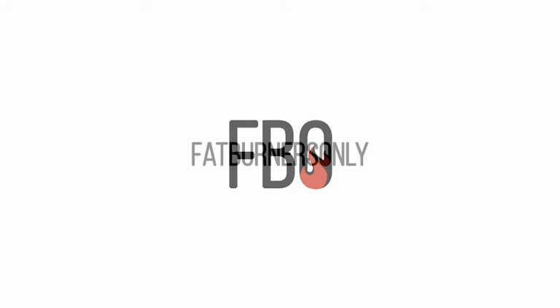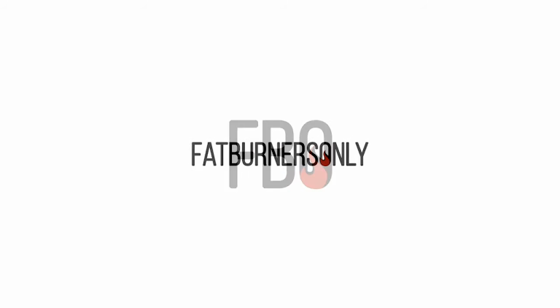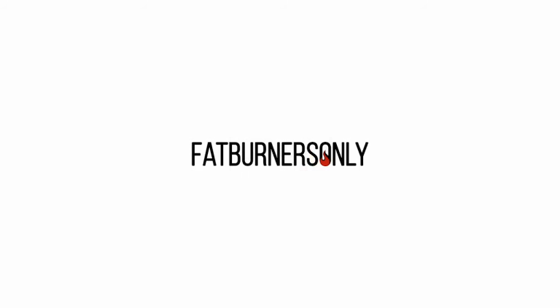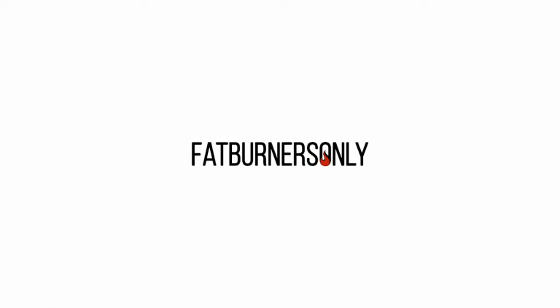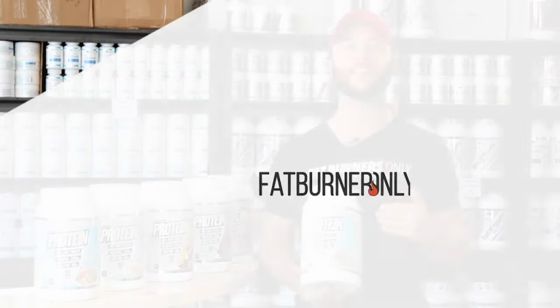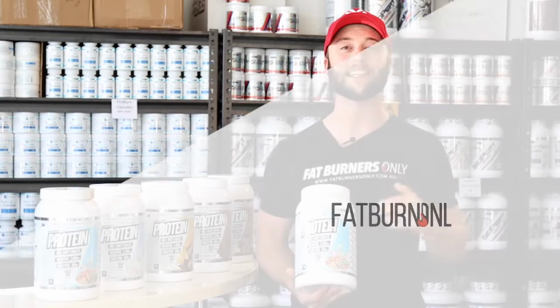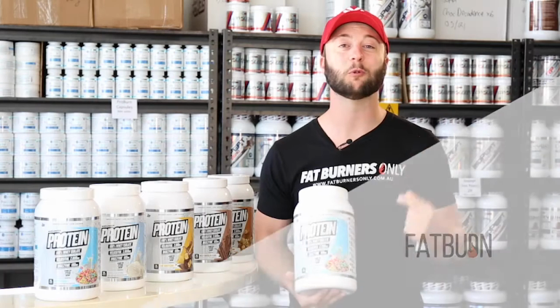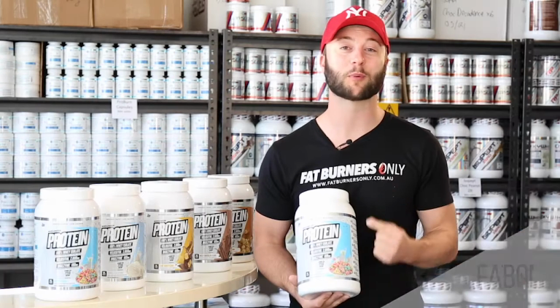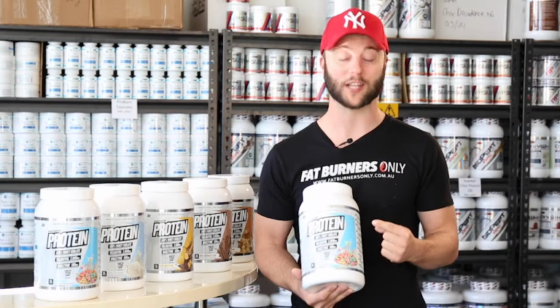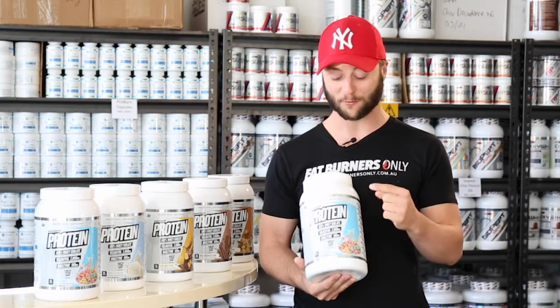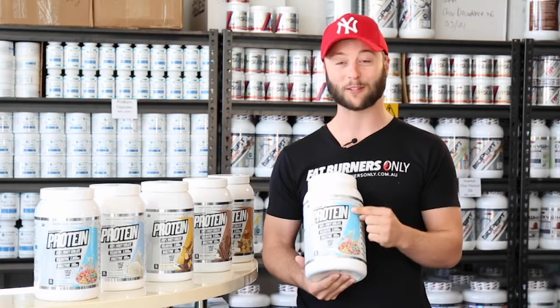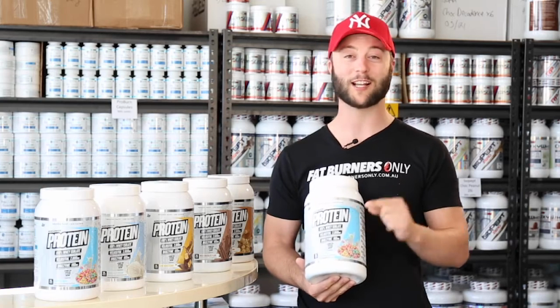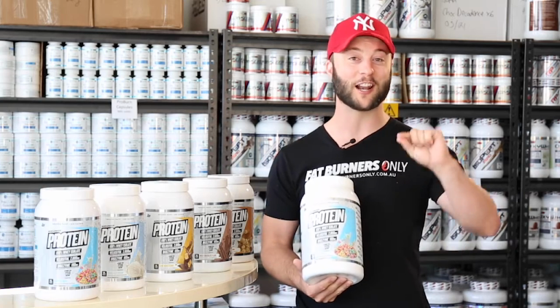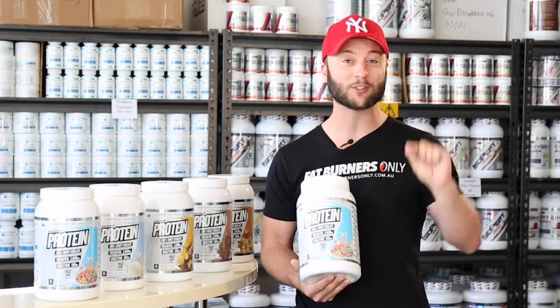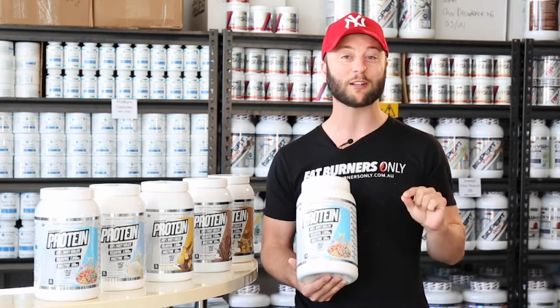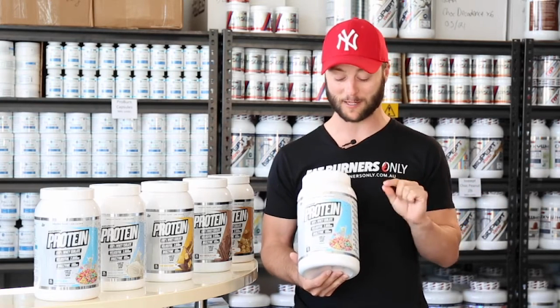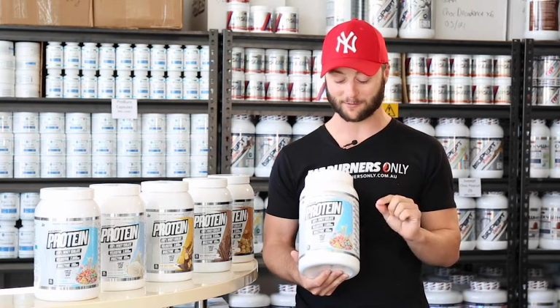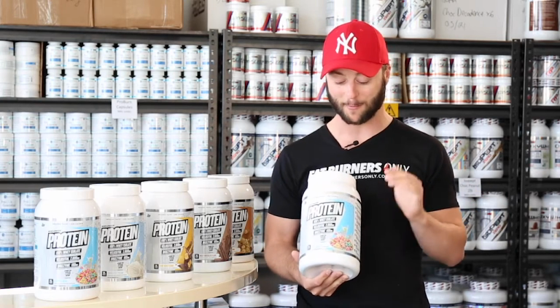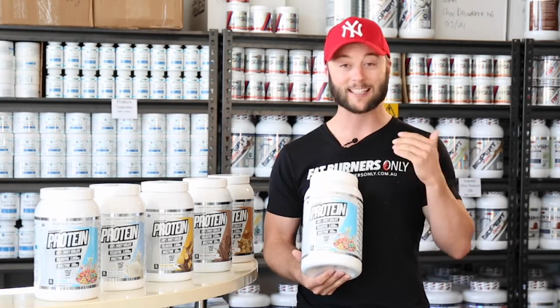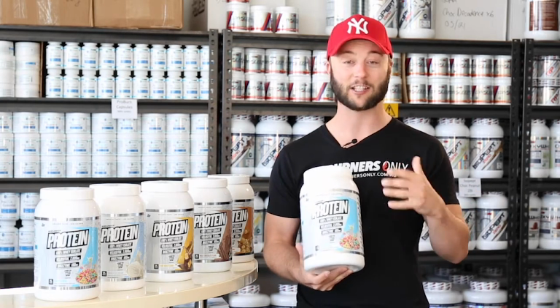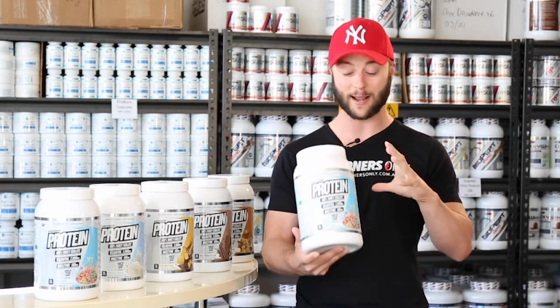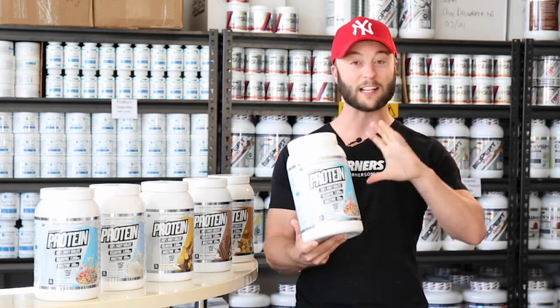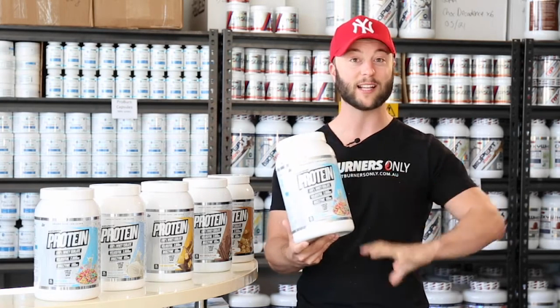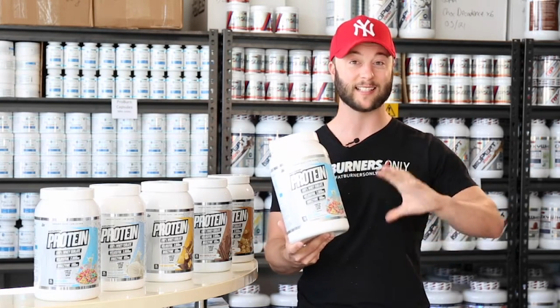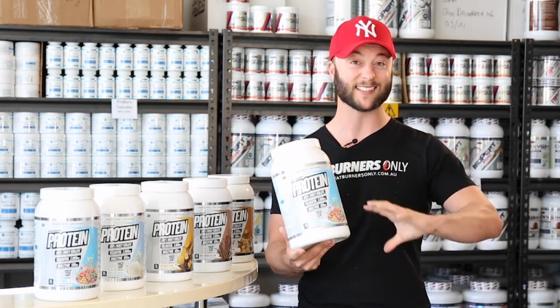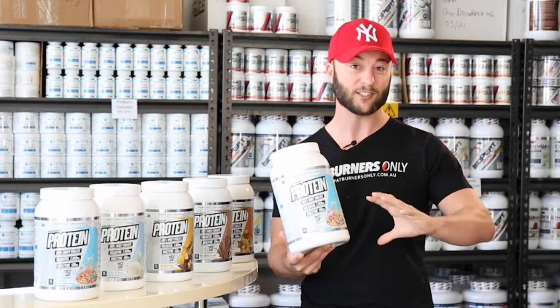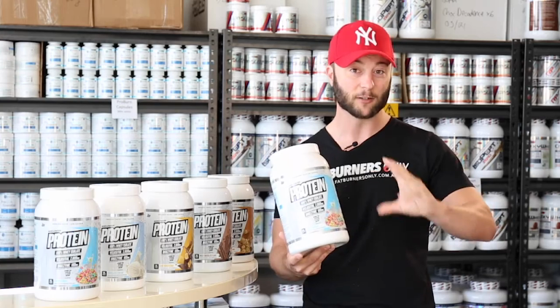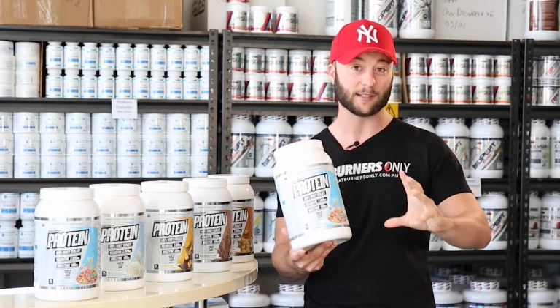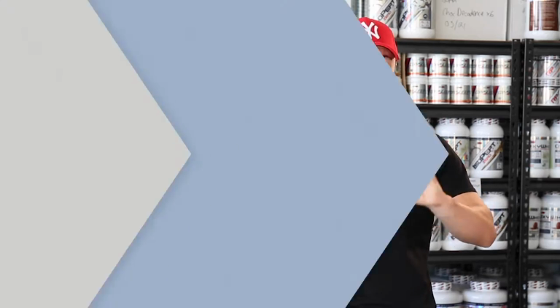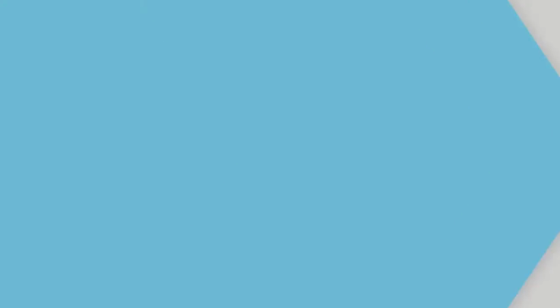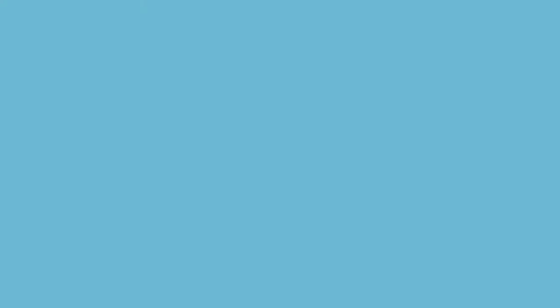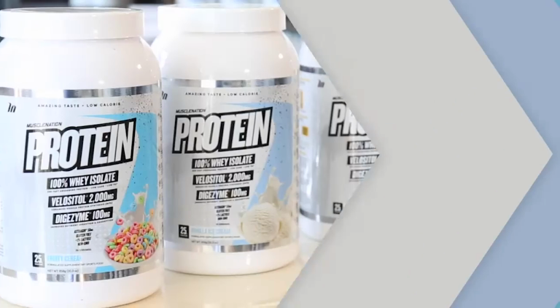Hey Burners! I have with me here the awesome protein from Muscle Nation, and I'm just going to spend a bit of time telling you about the ingredients in here, because it's actually a little bit different to other proteins out there.